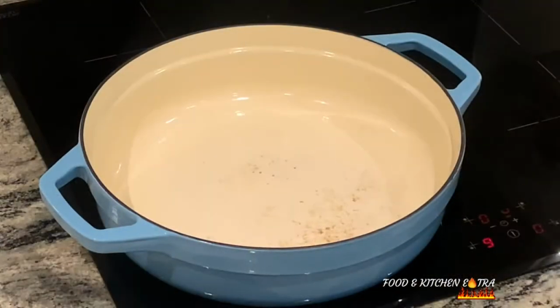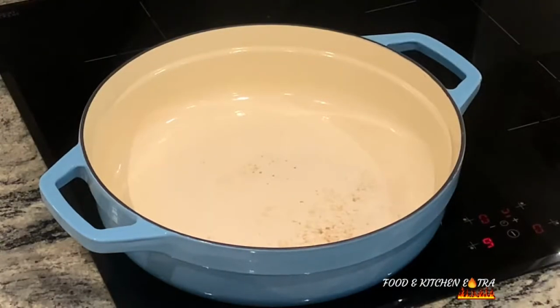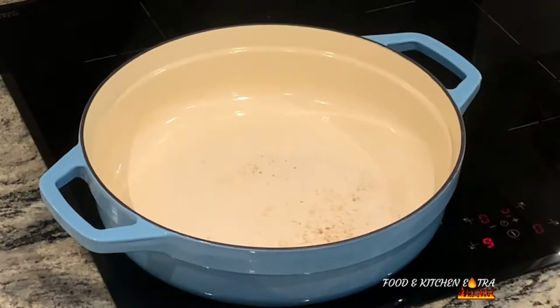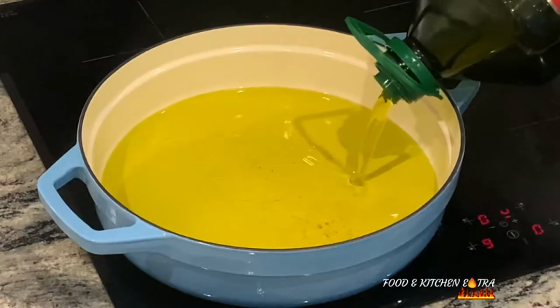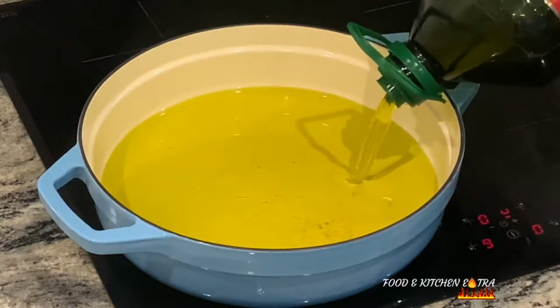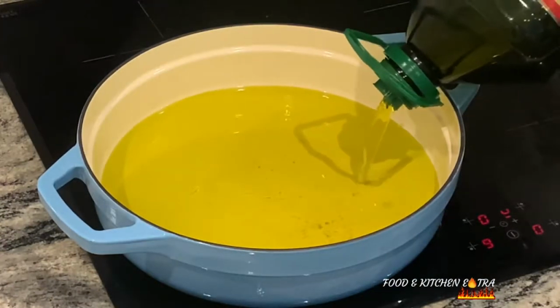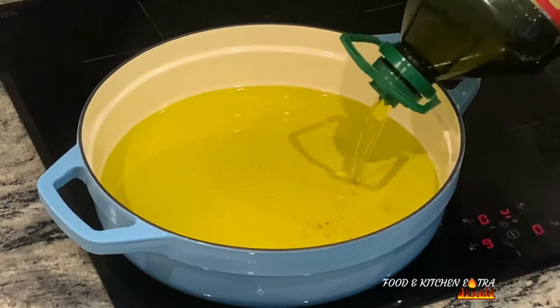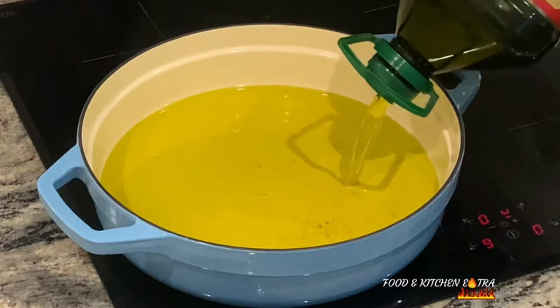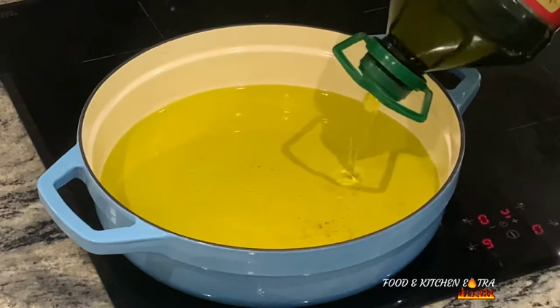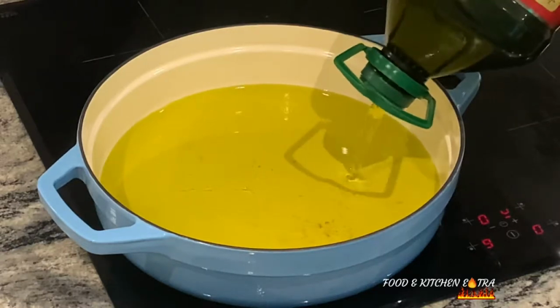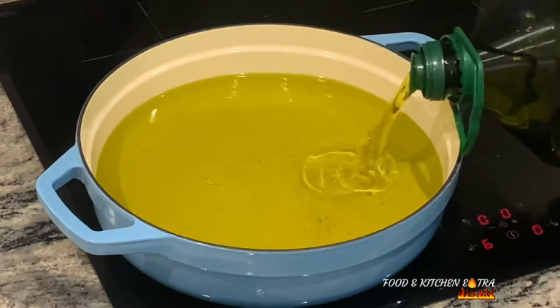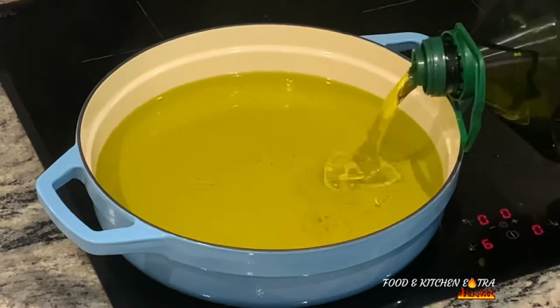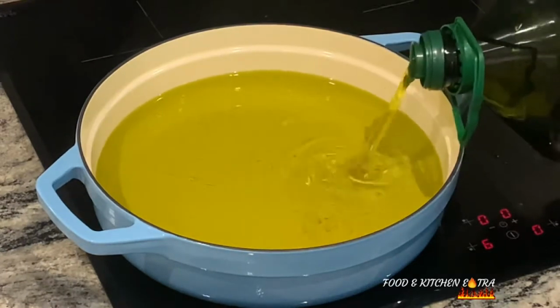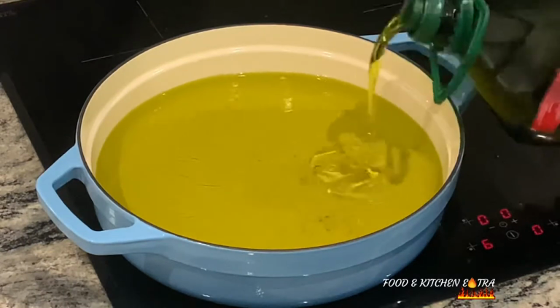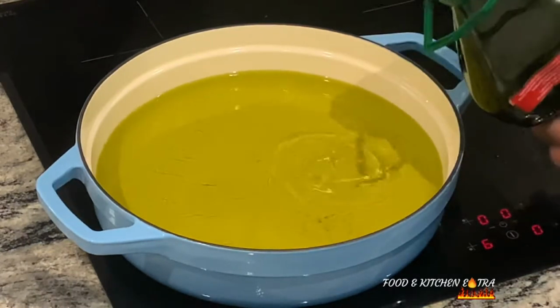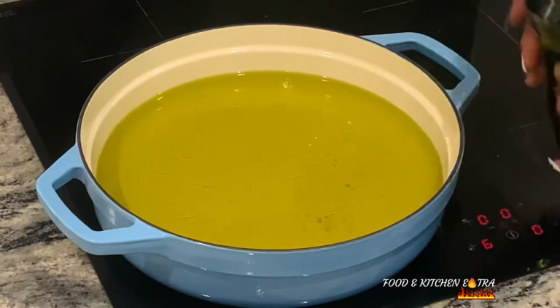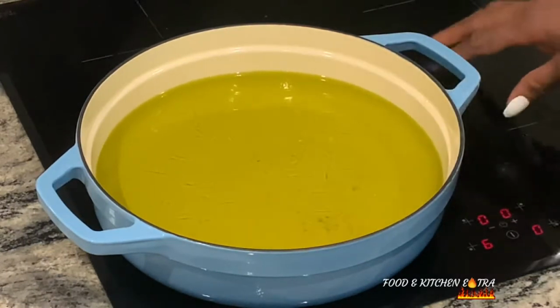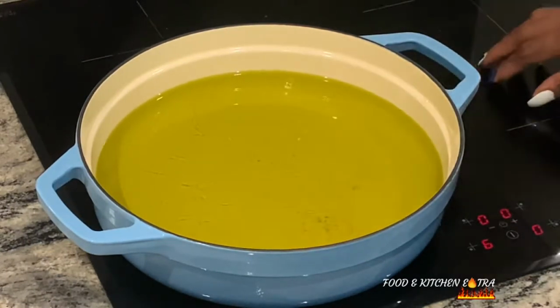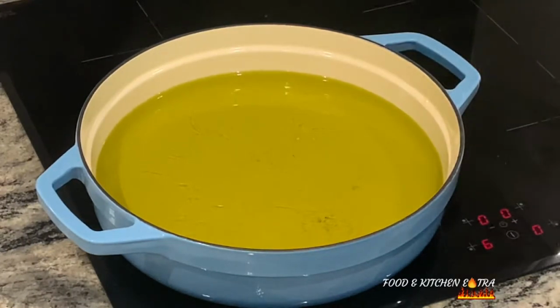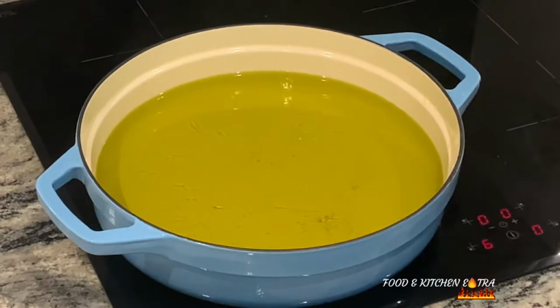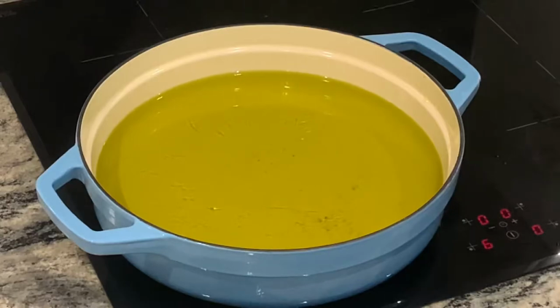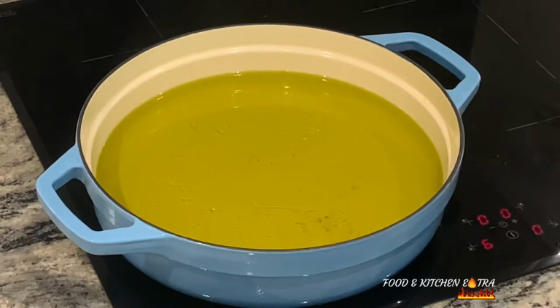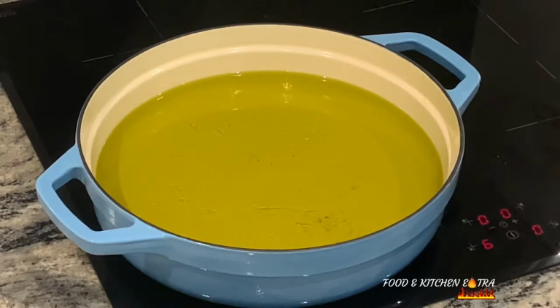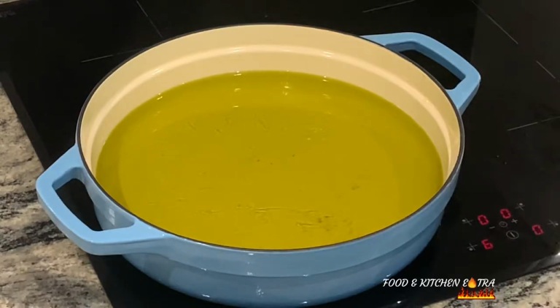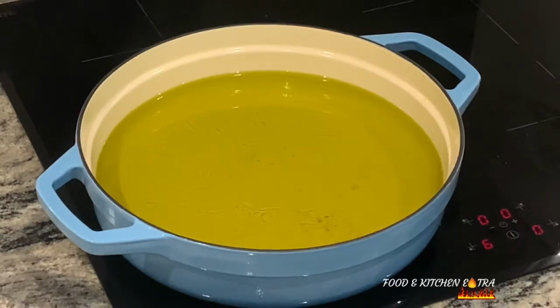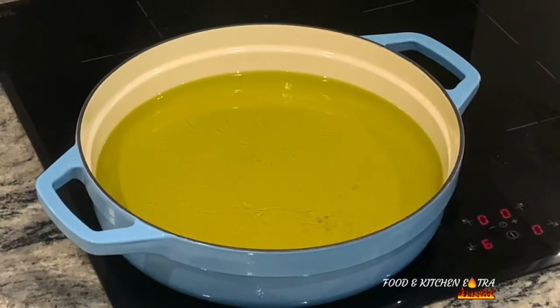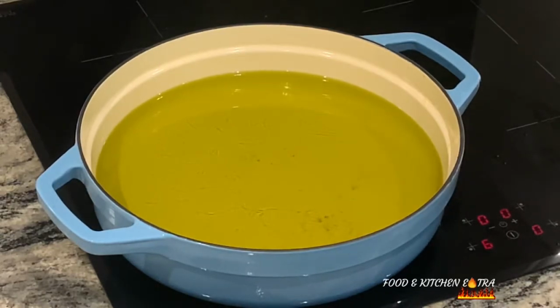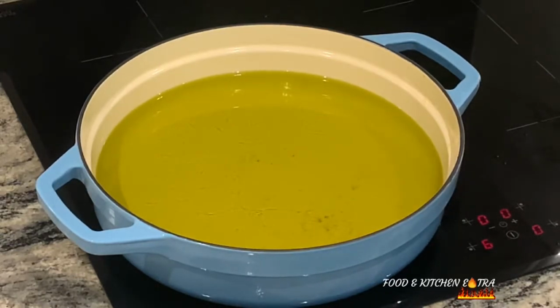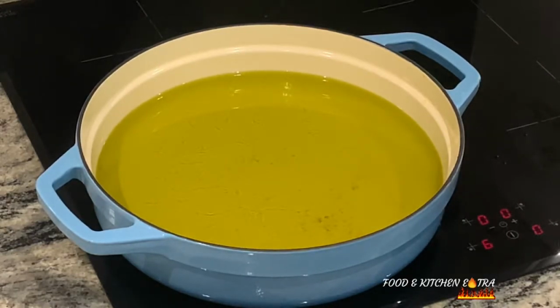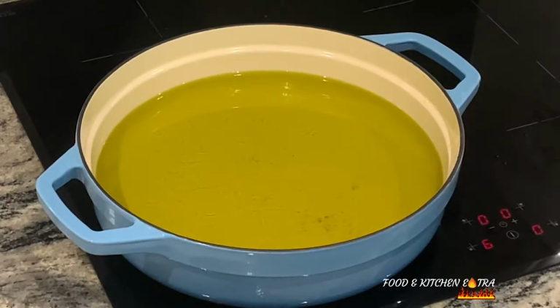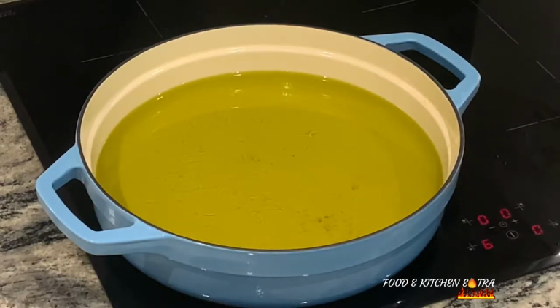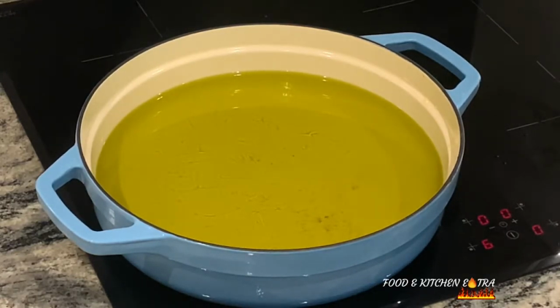I'll be using olive oil to fry the fish. I'm just going to pour in some oil and leave it to start heating up while I prepare the batter to fry the fish.